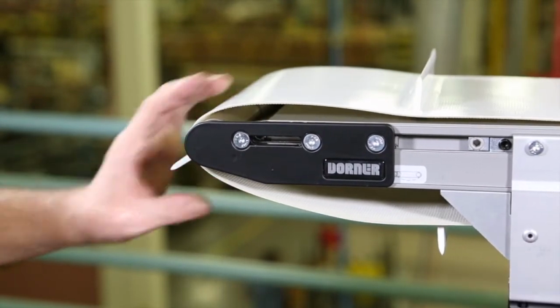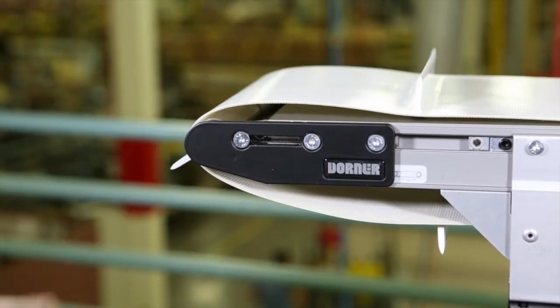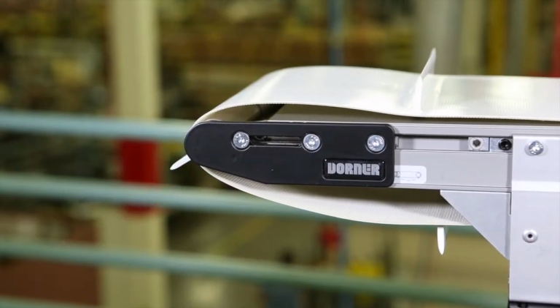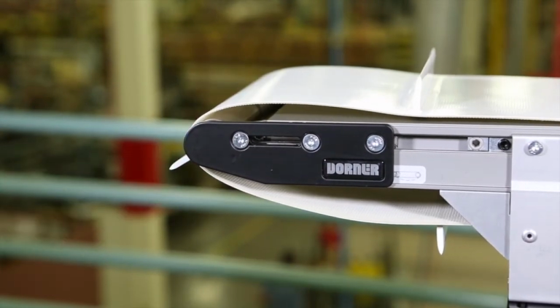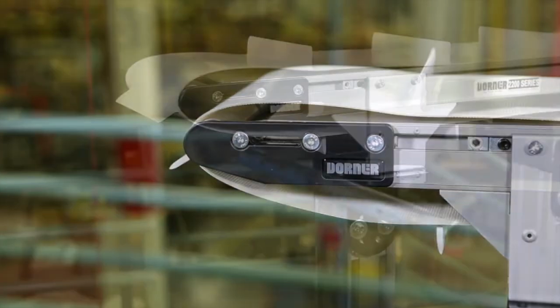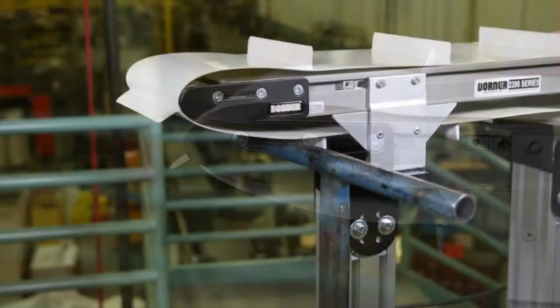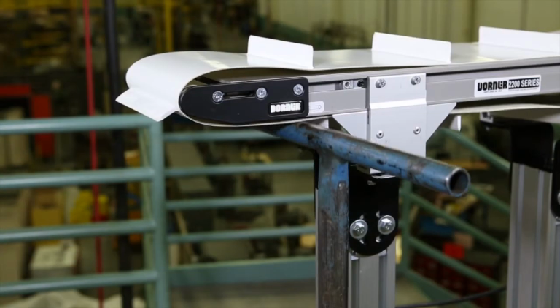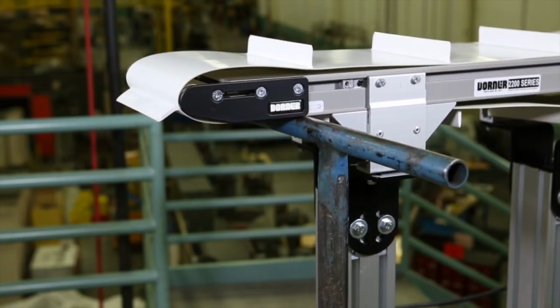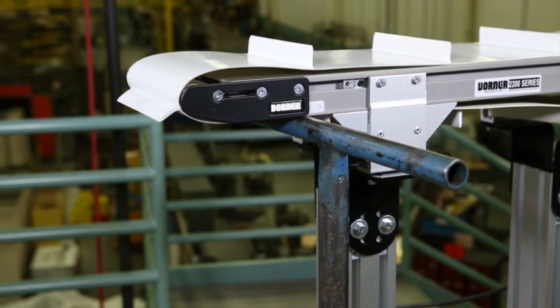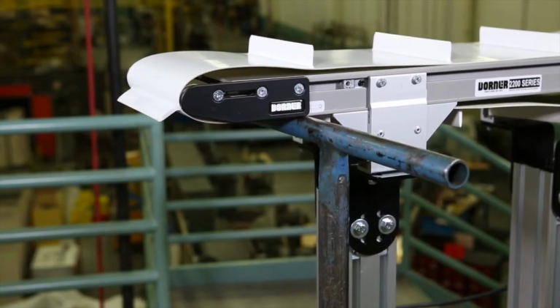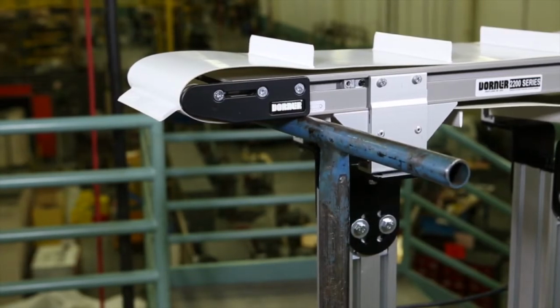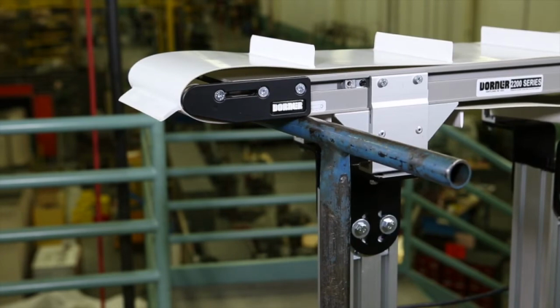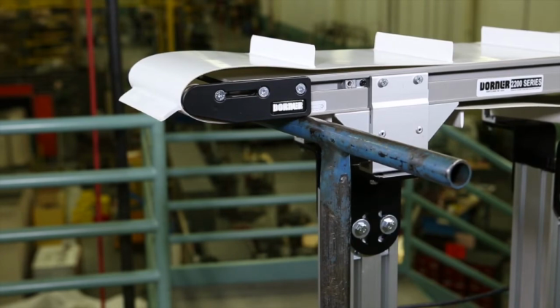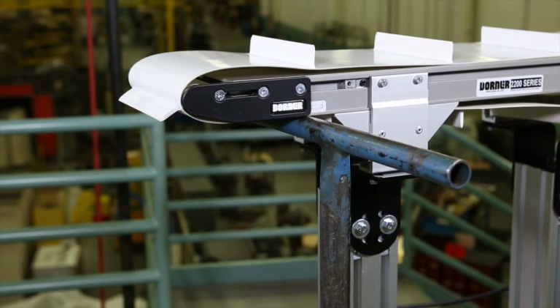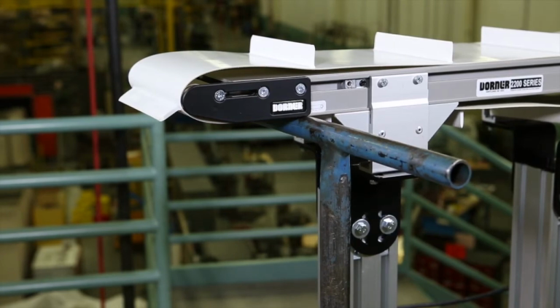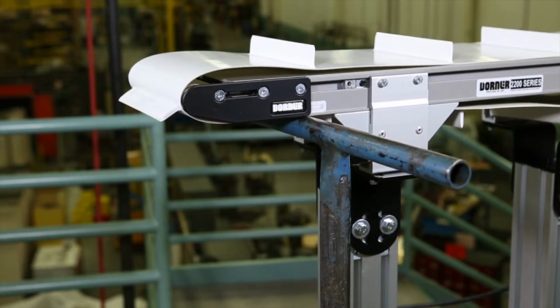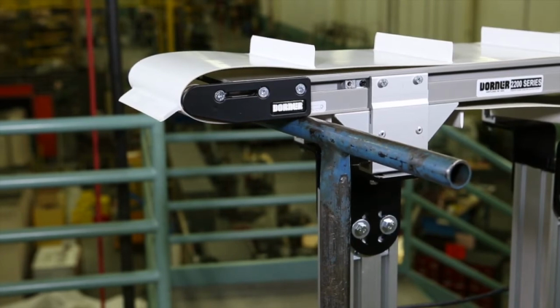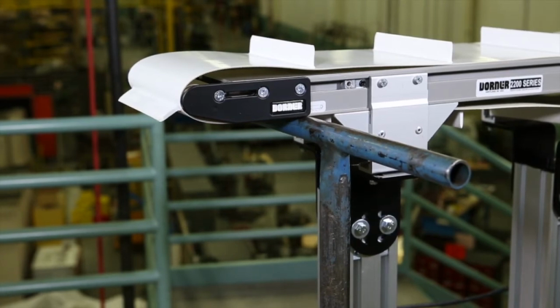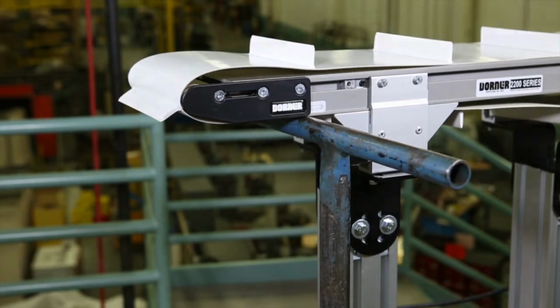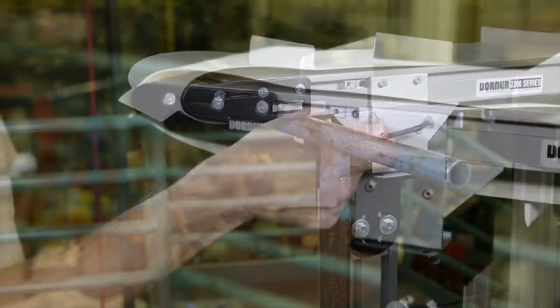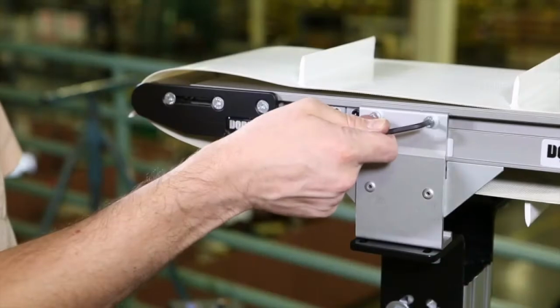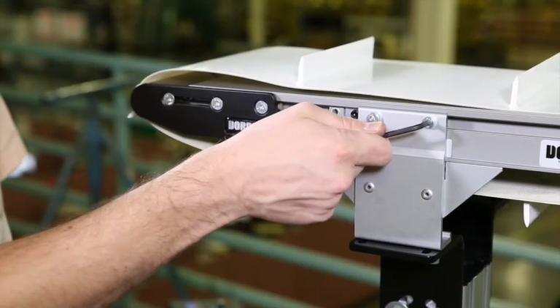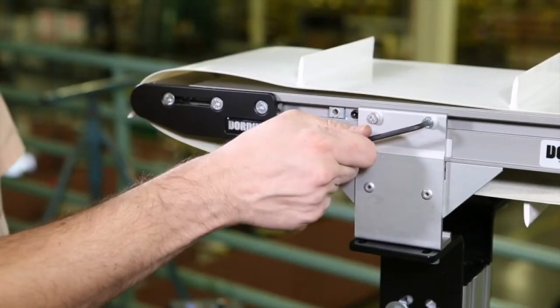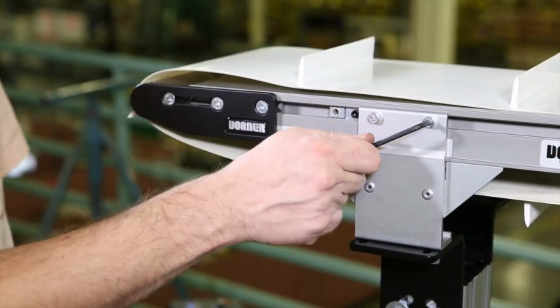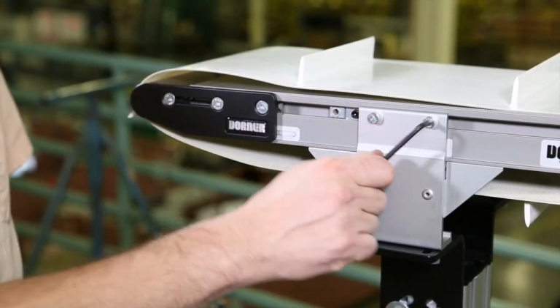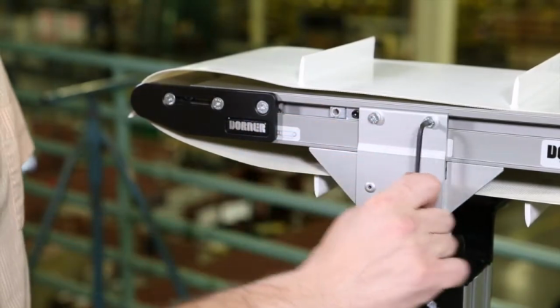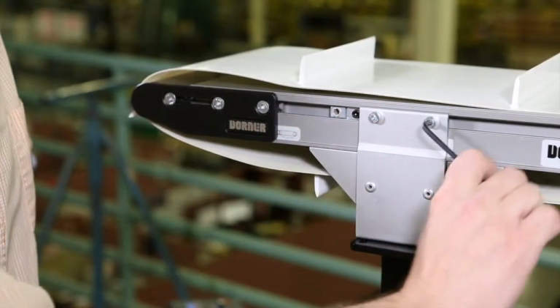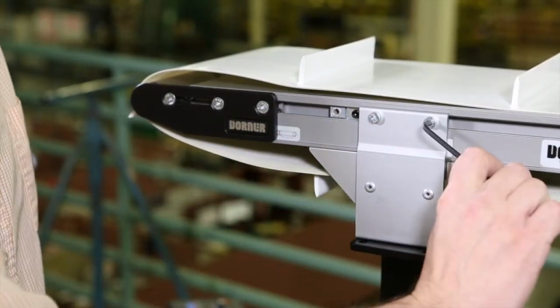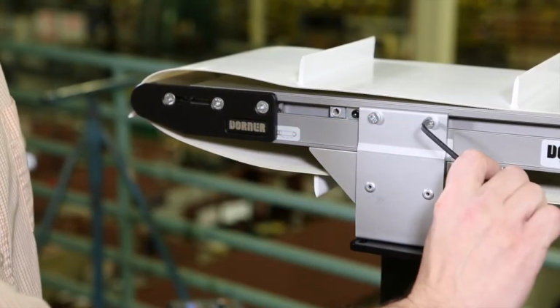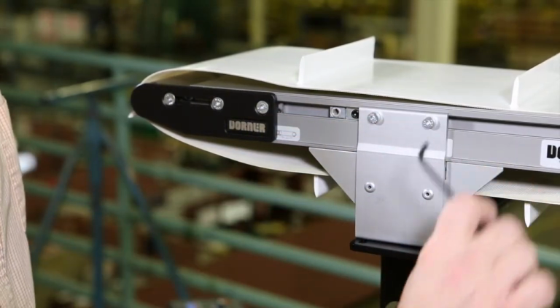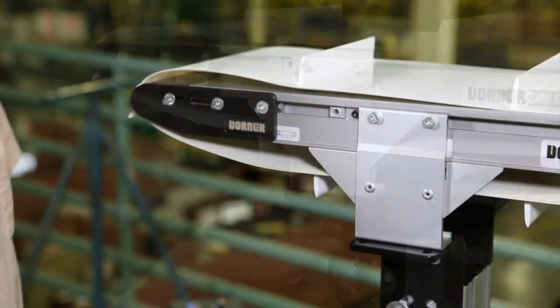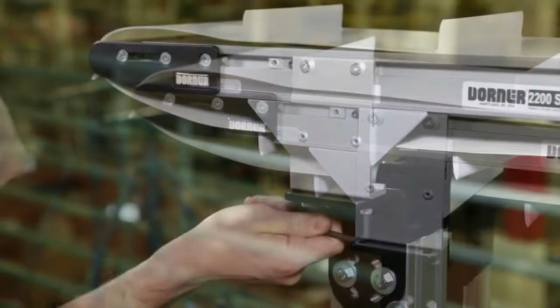If needed, place temporary support stands at both ends of the conveyor. Next, remove the mounting brackets from one side of the conveyor.